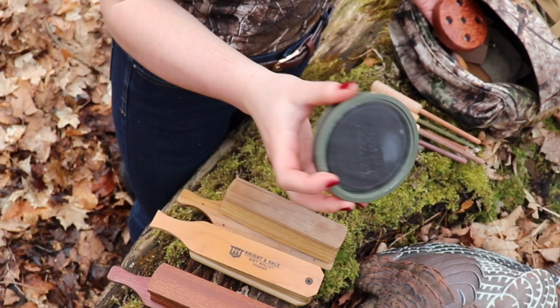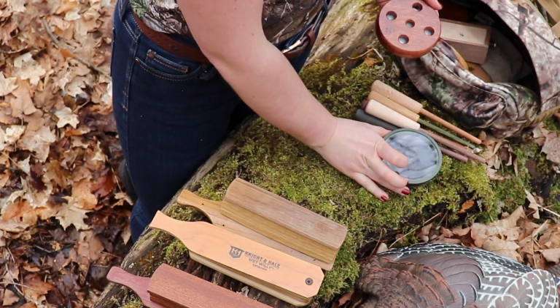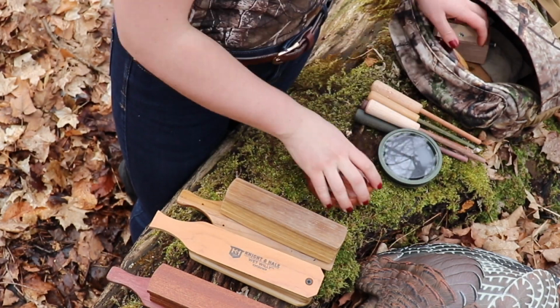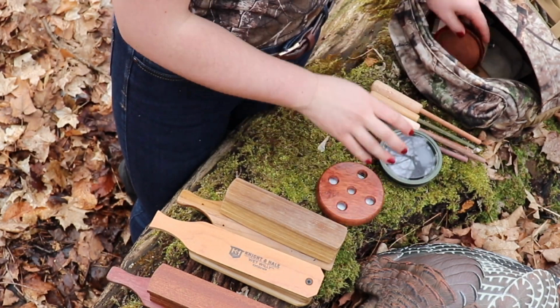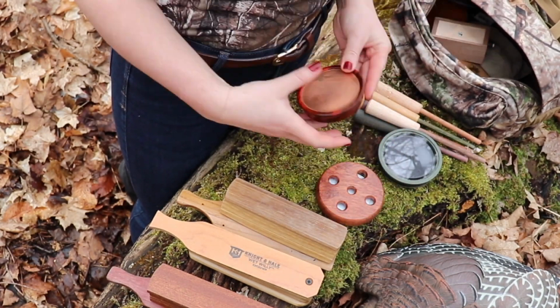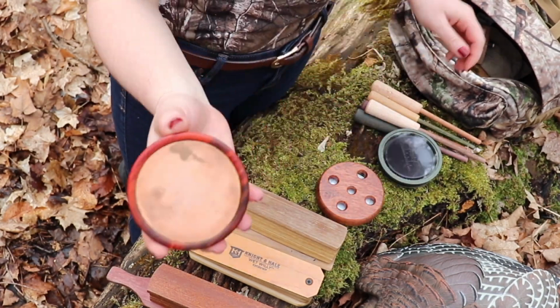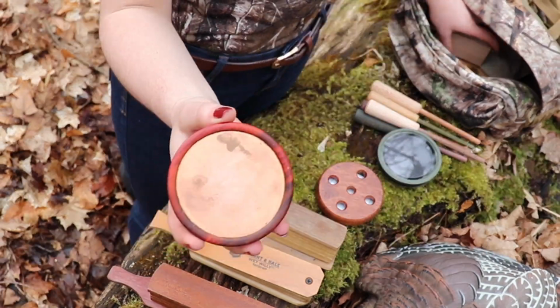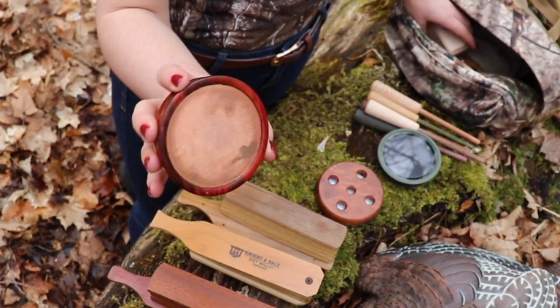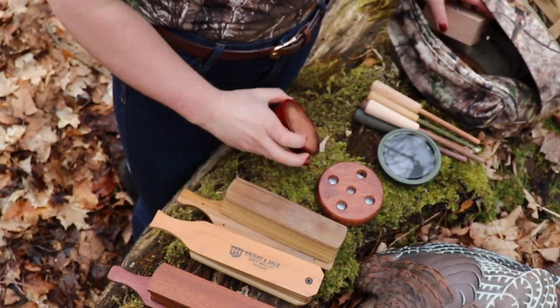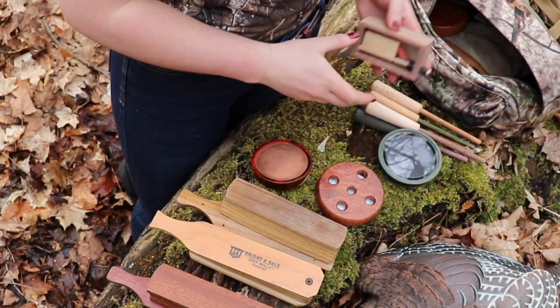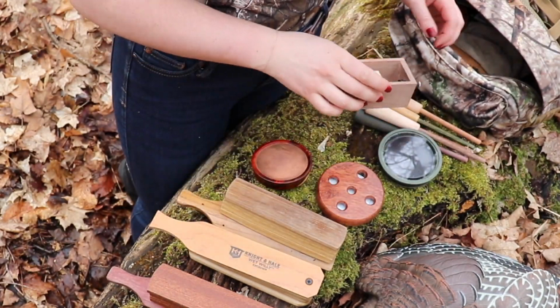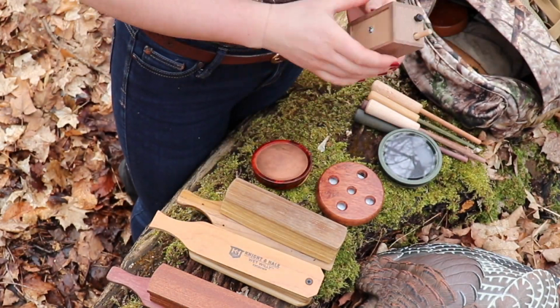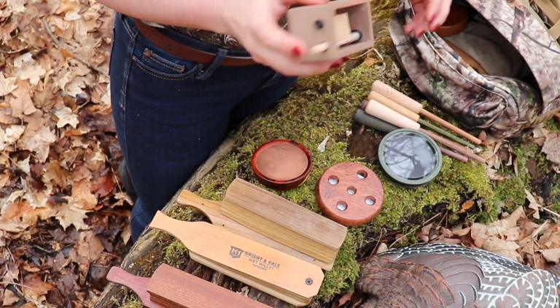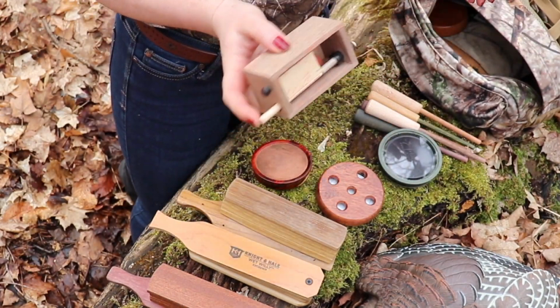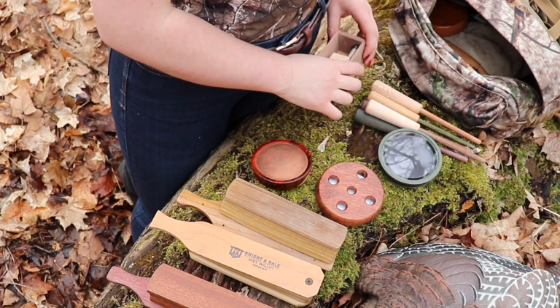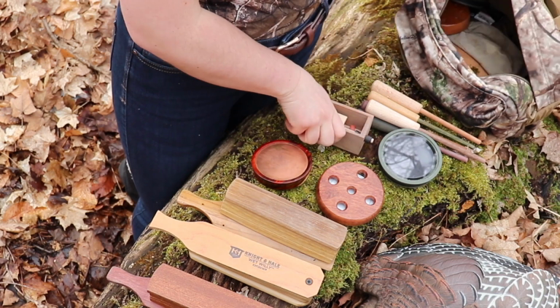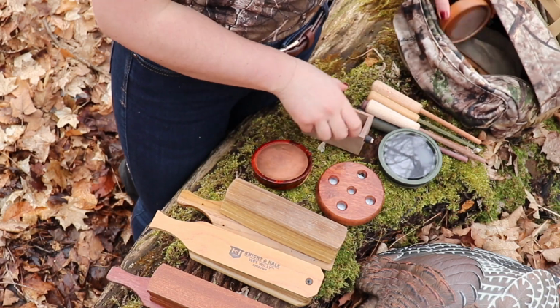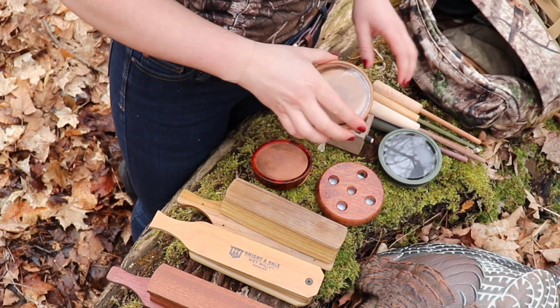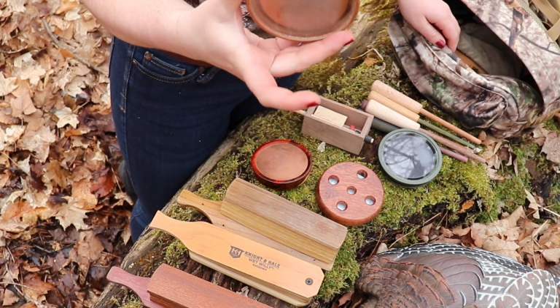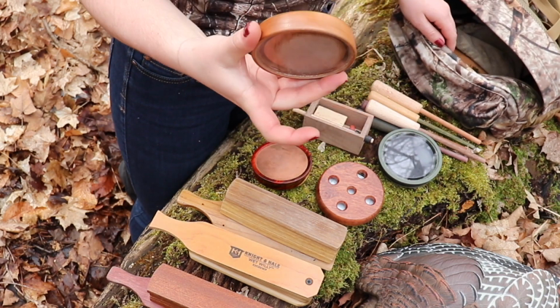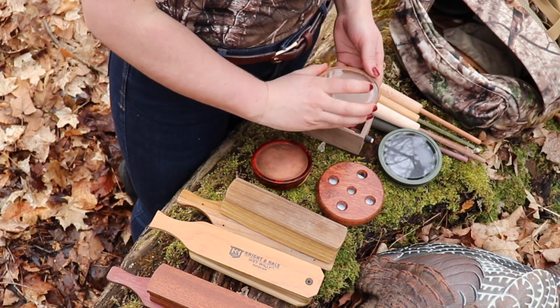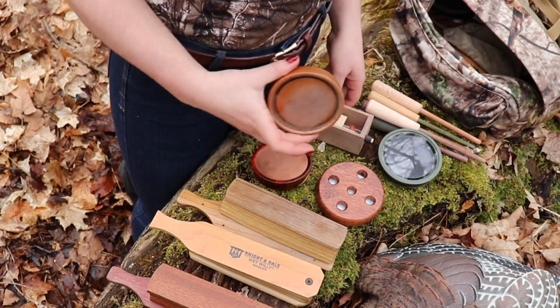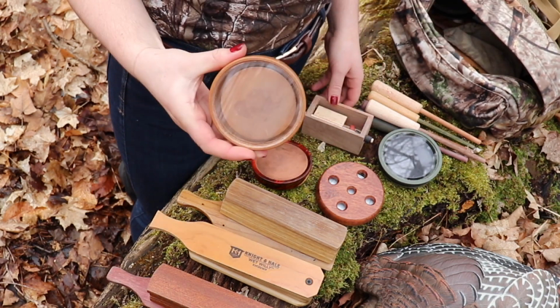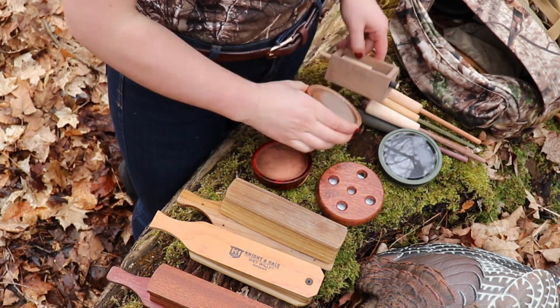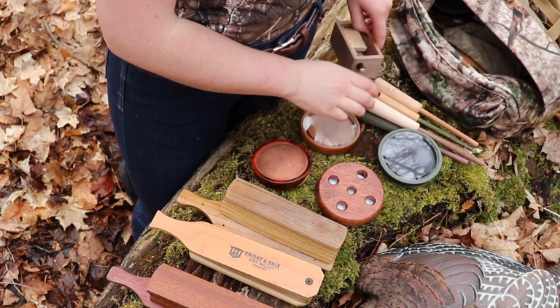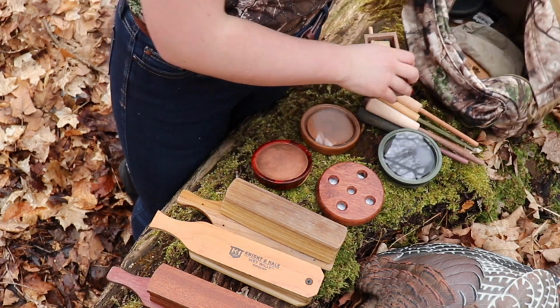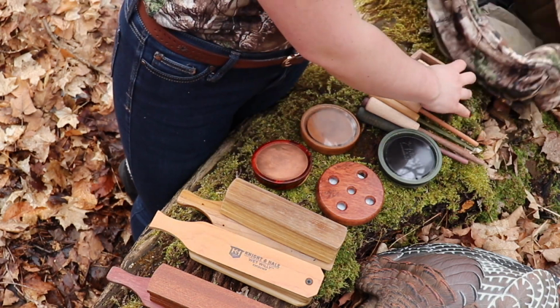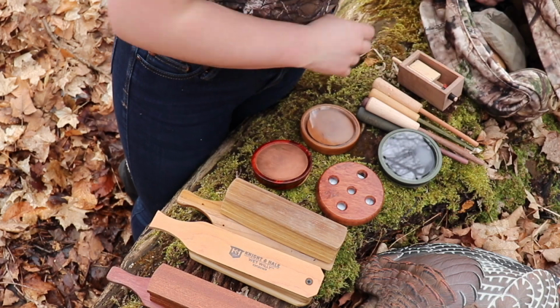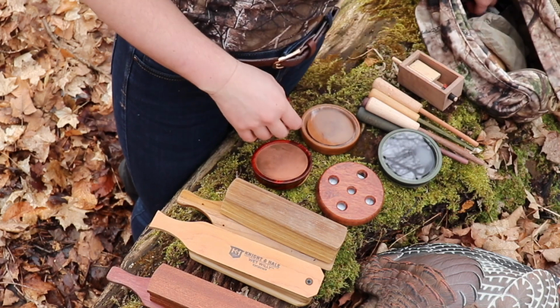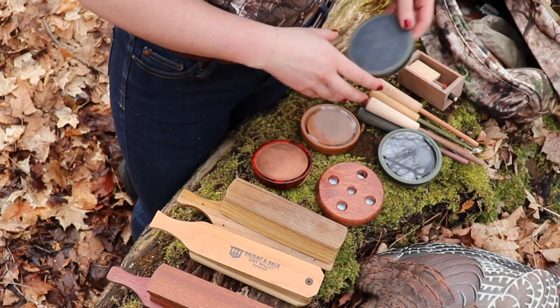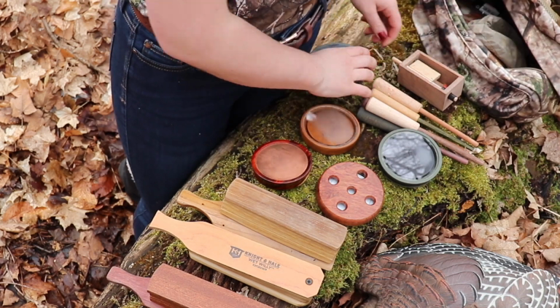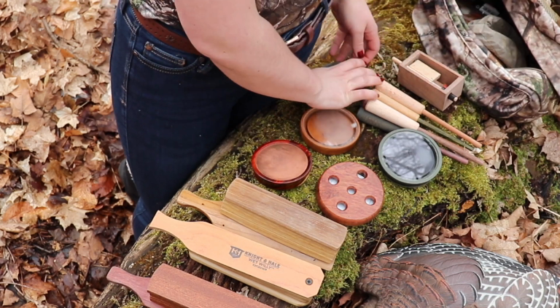The first turkey culls made date back to 1940, made out of wing bones from turkeys themselves. Today, there are many different types of culls, including a box, slate, push button, and mouth cull.